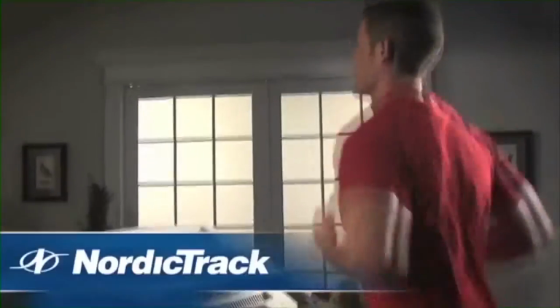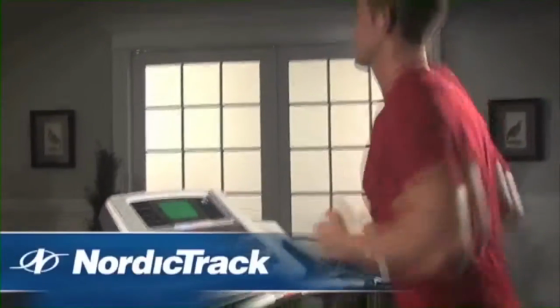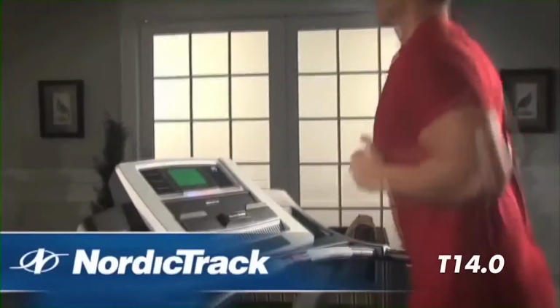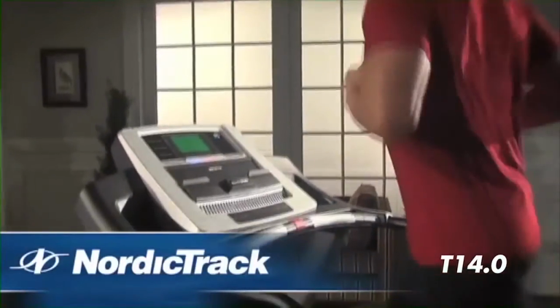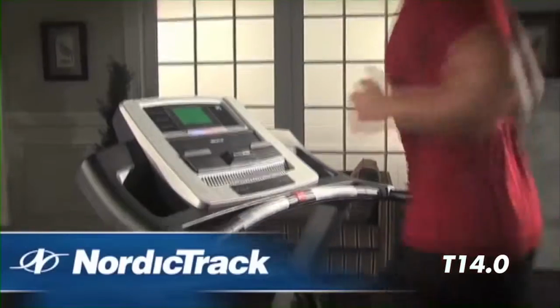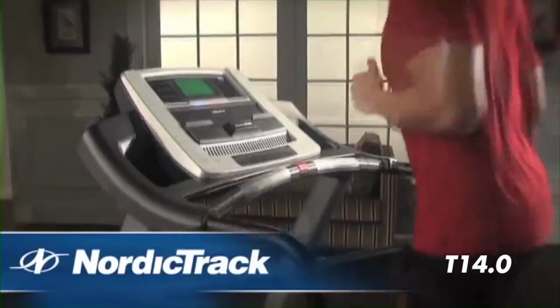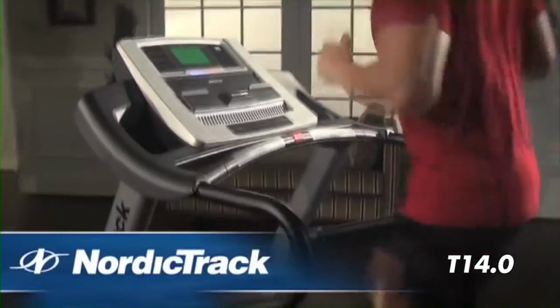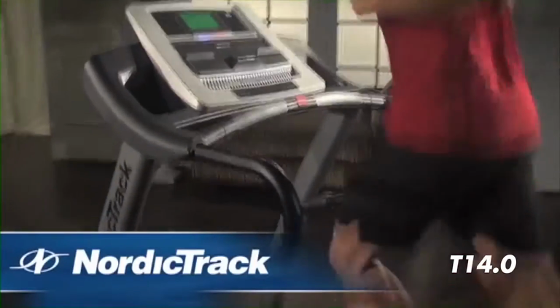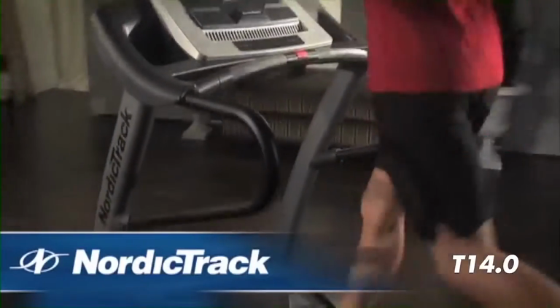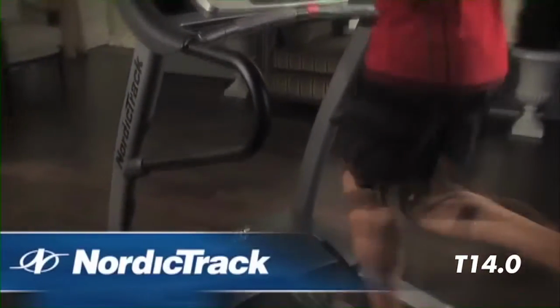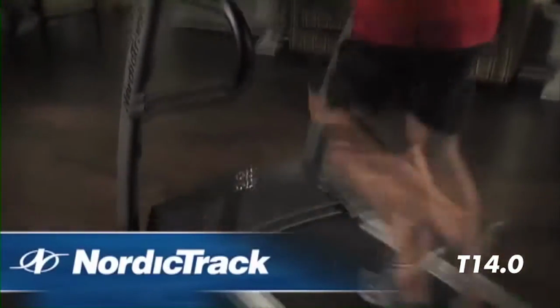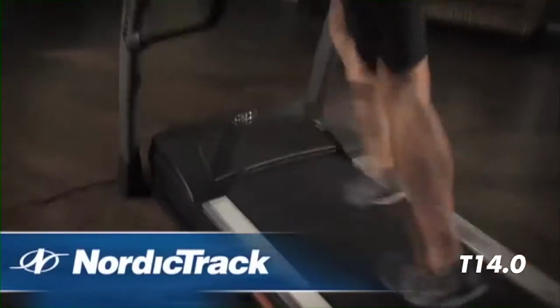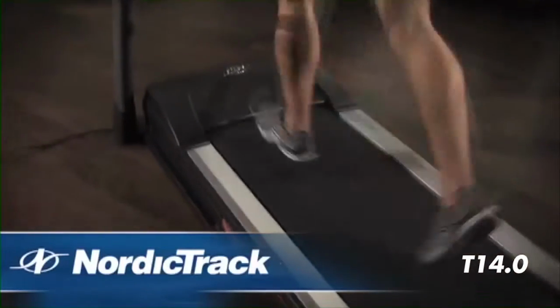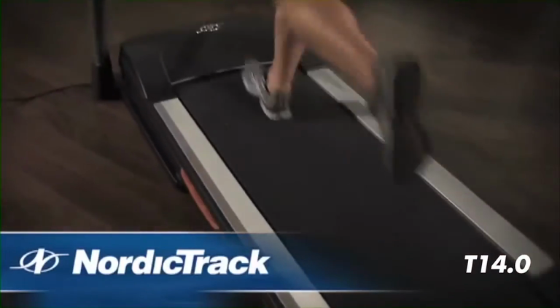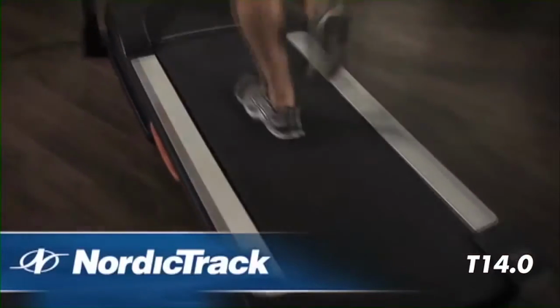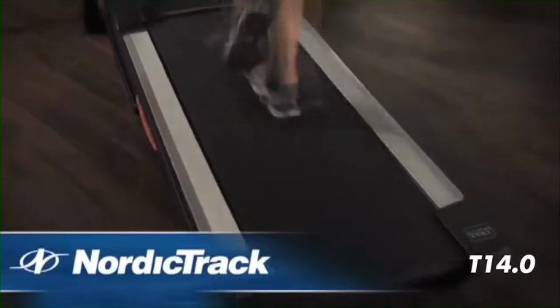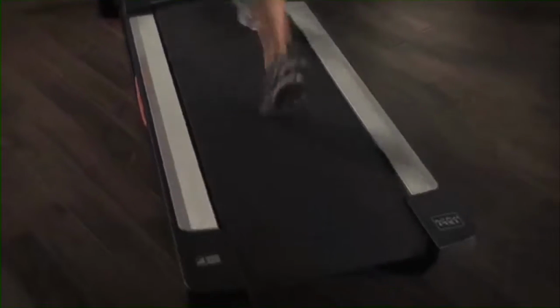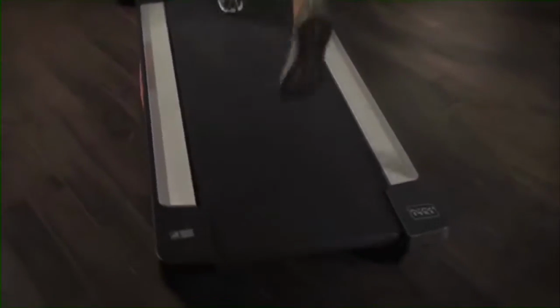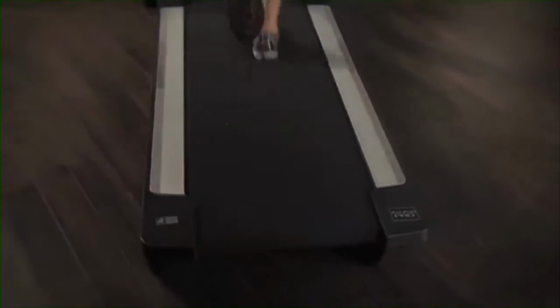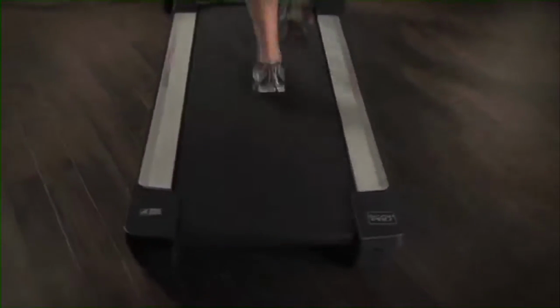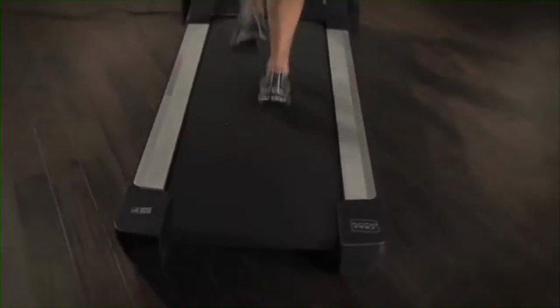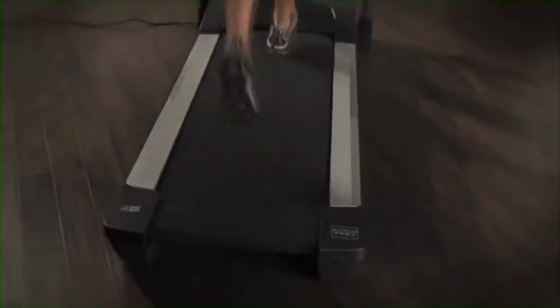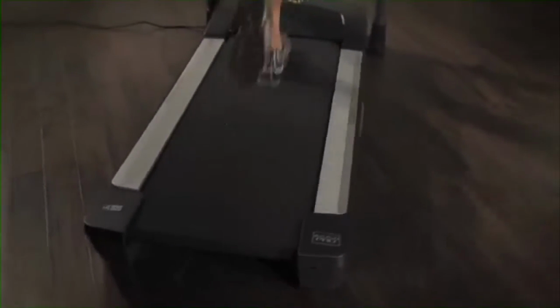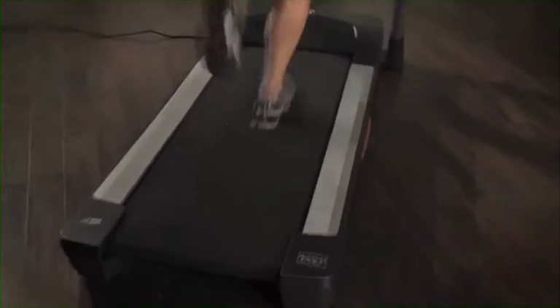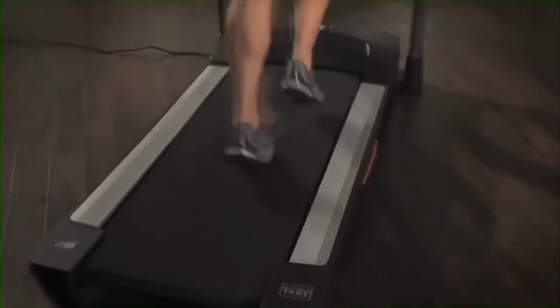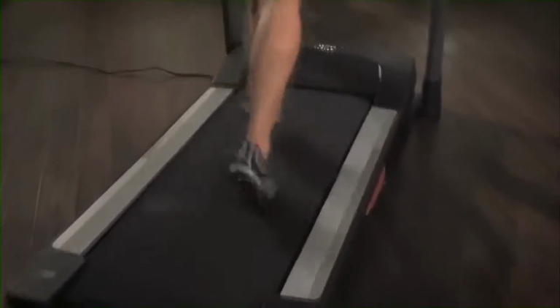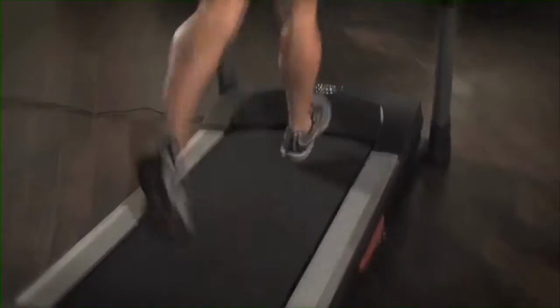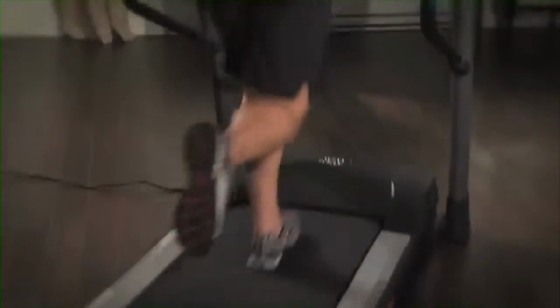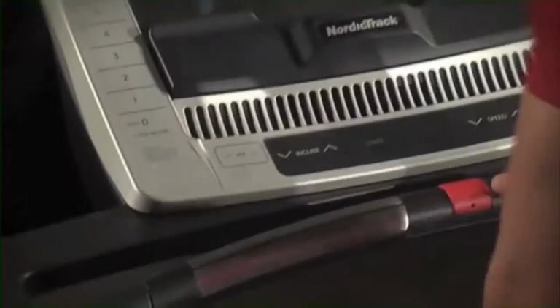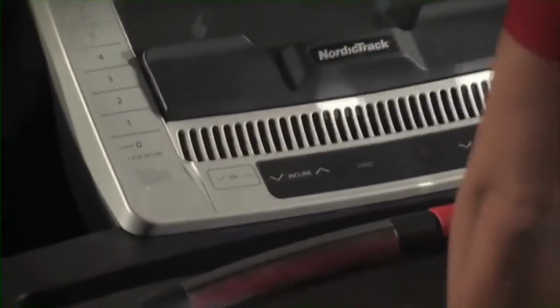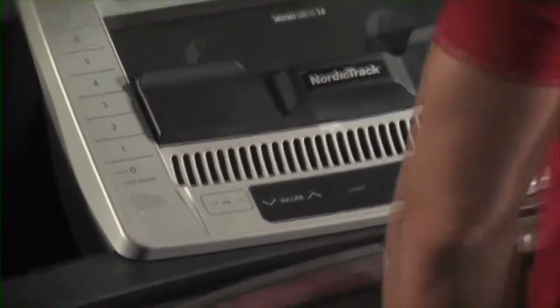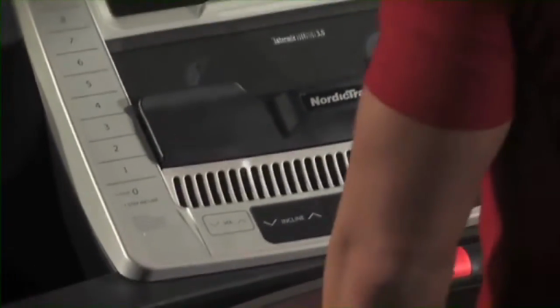The NordicTrack T14.0 offers personal training in the comfort of your living room. With iFit Live, an incredibly easy to navigate touch screen display, and an extra large running deck, the T14.0 combines technology with convenience to give you a great workout at home.